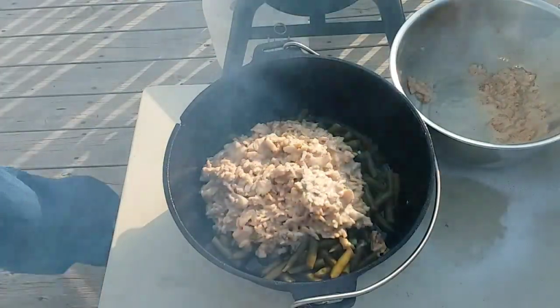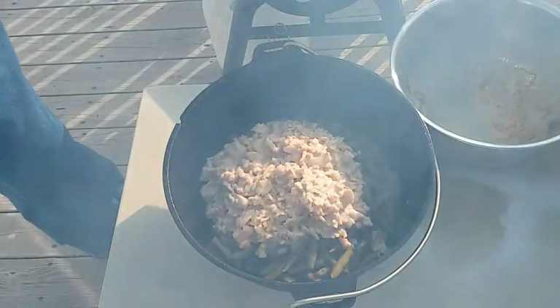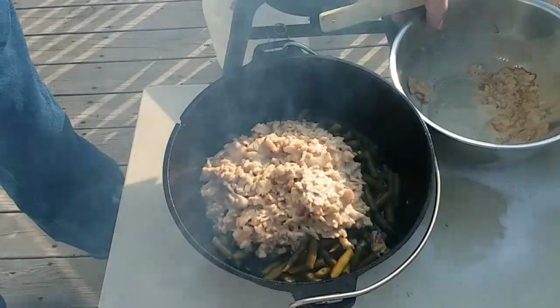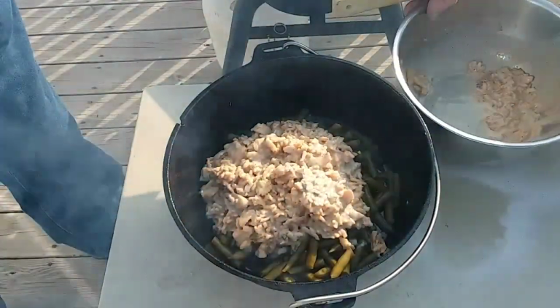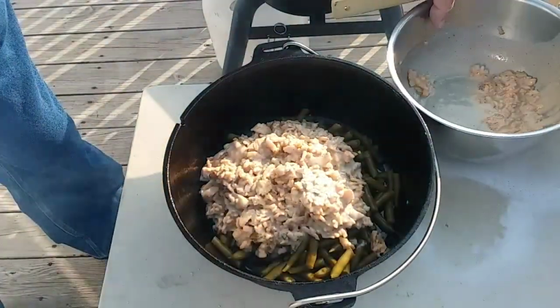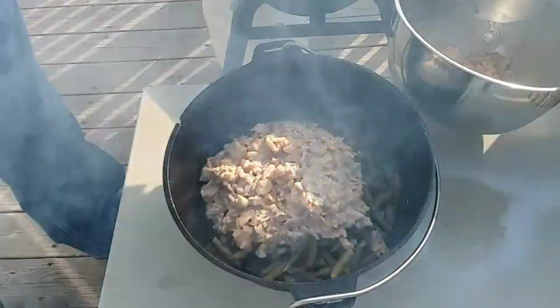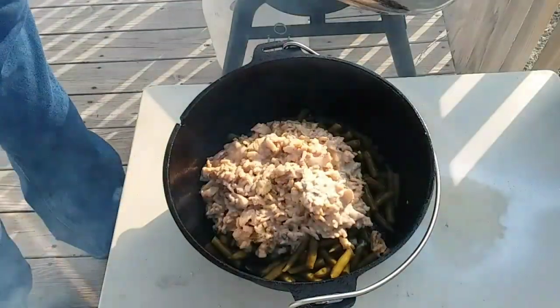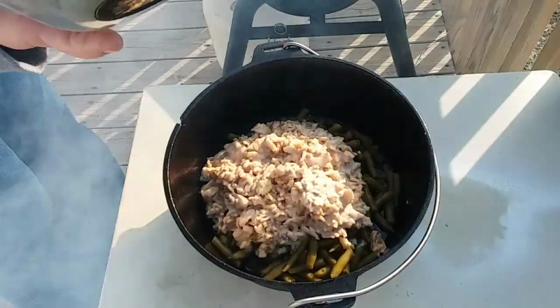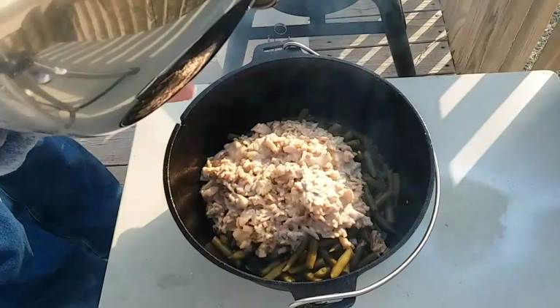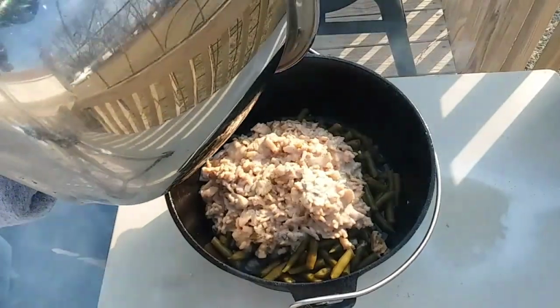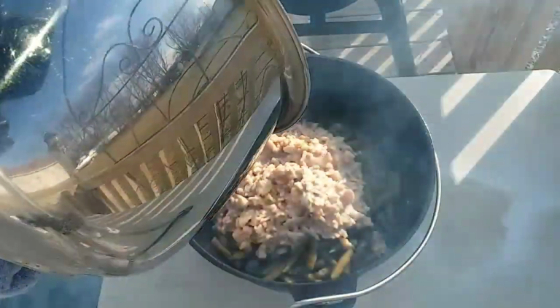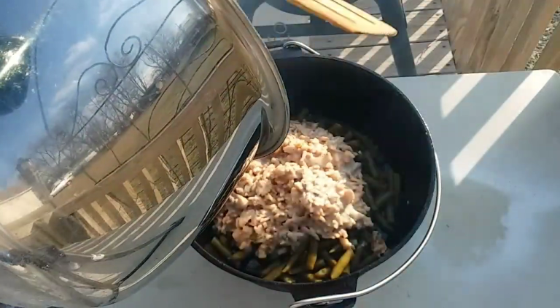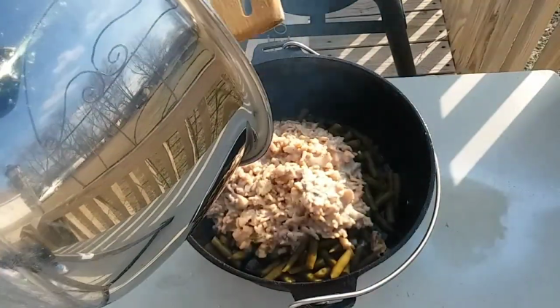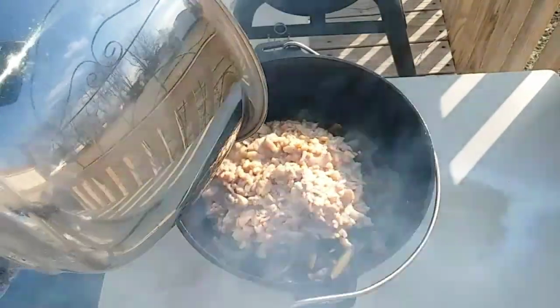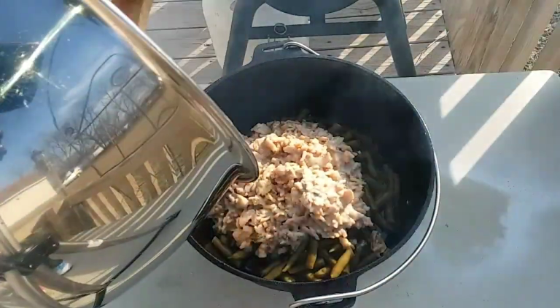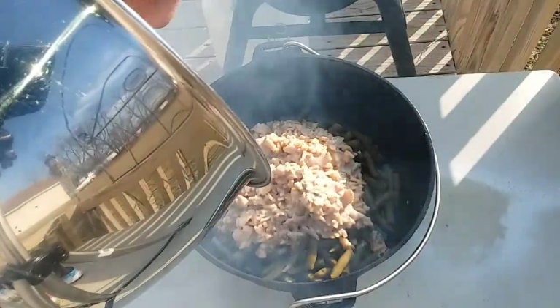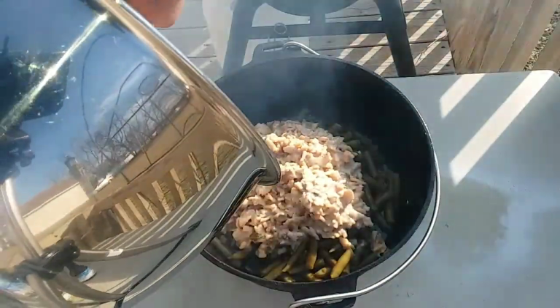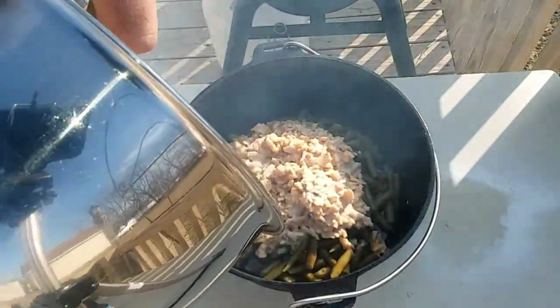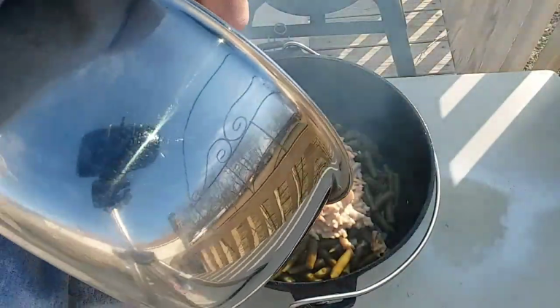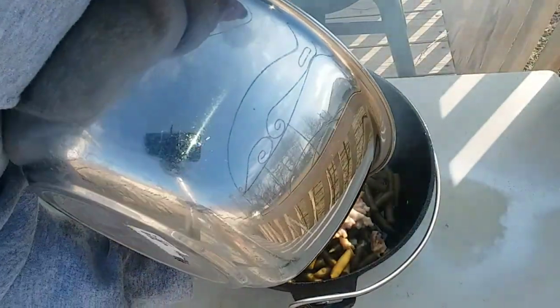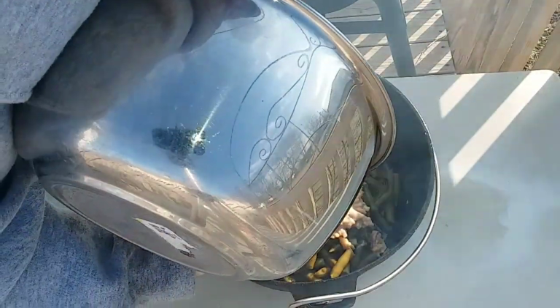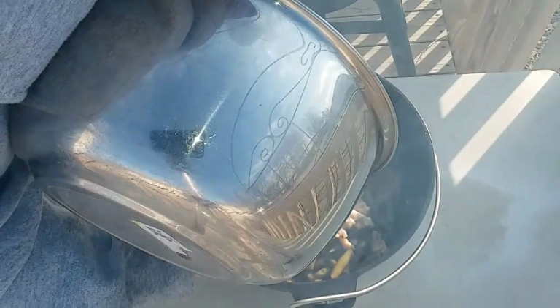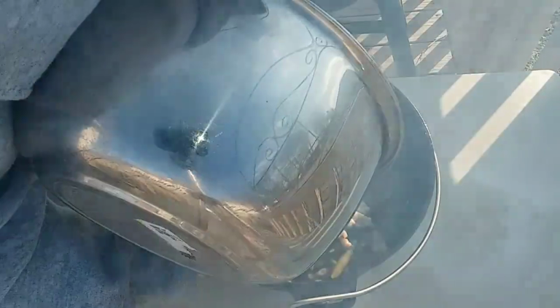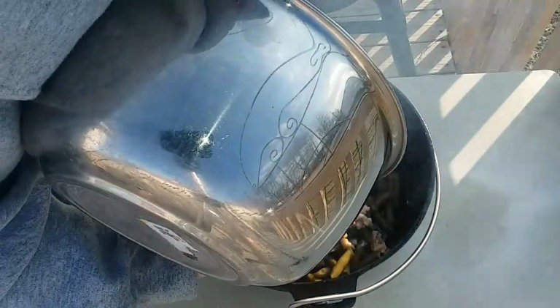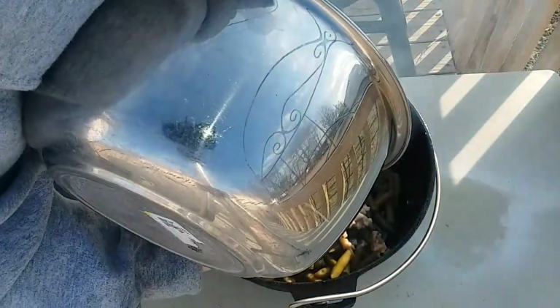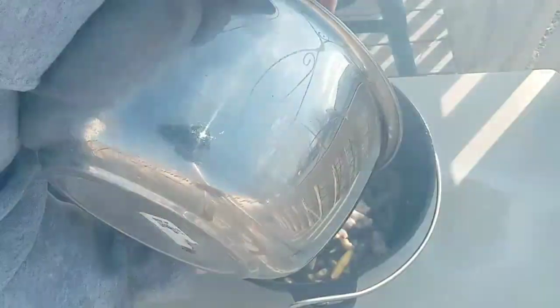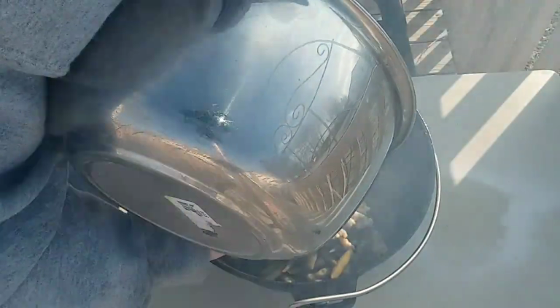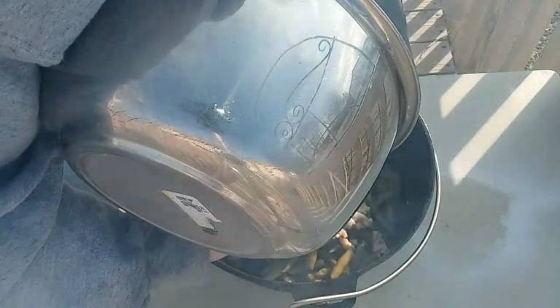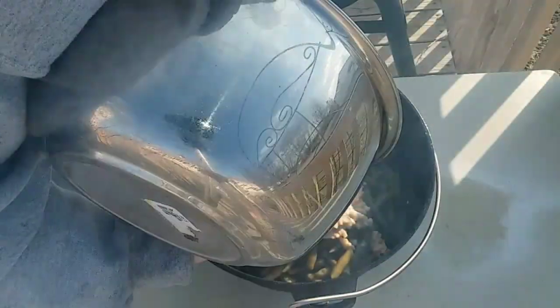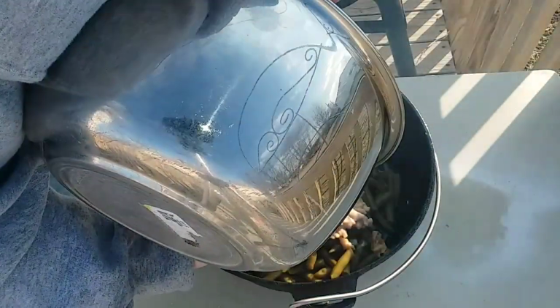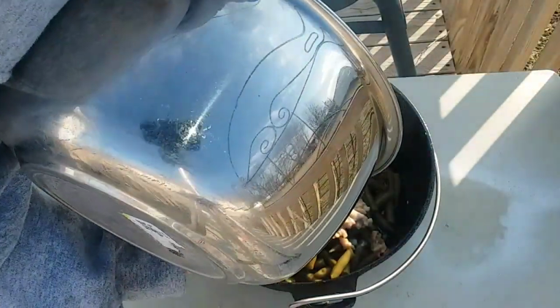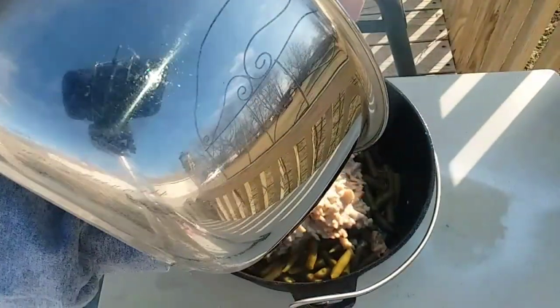I'm back — I apologize for that. How in the world can you be cooking and I forgot my spatula? I had to run inside real quick and get it. Let me get all this goodness scraped out of here.